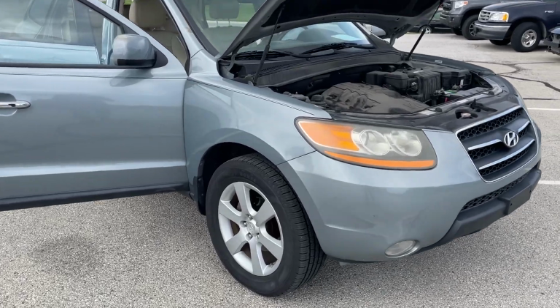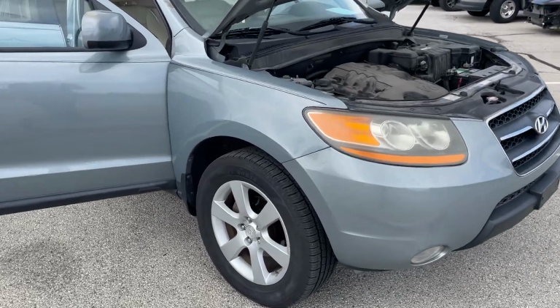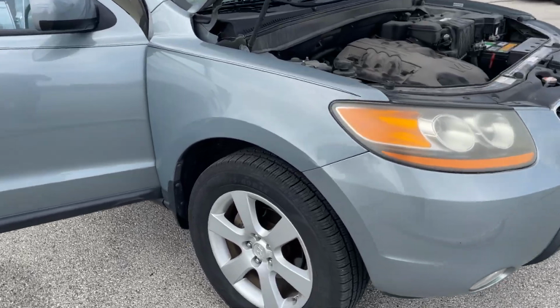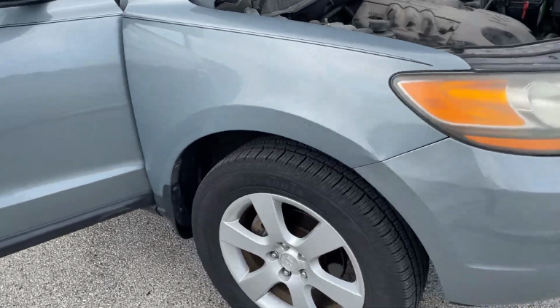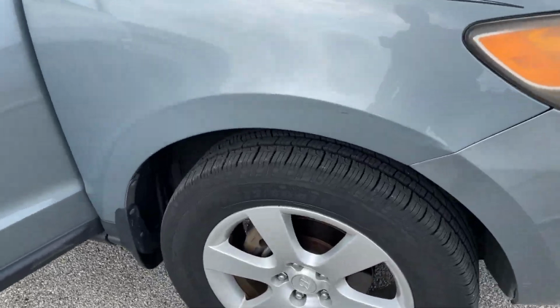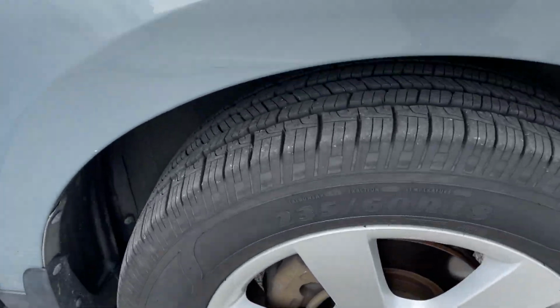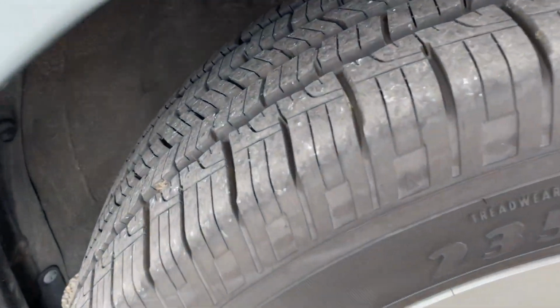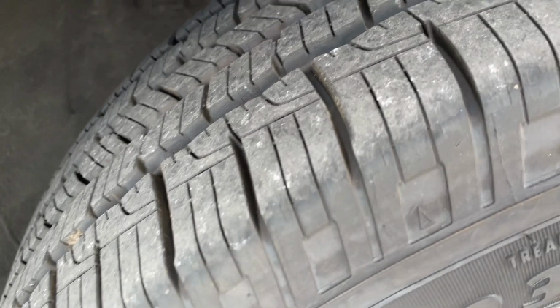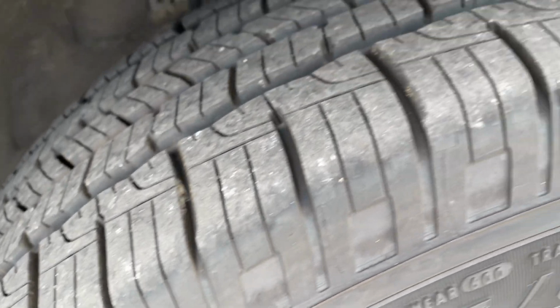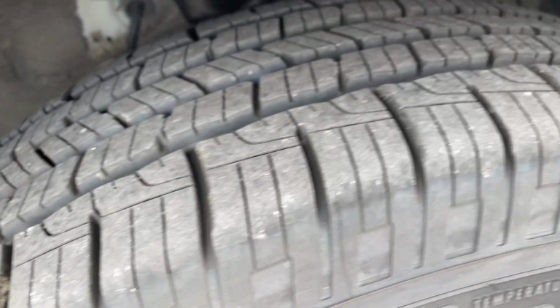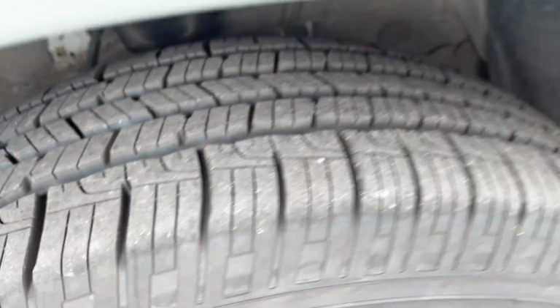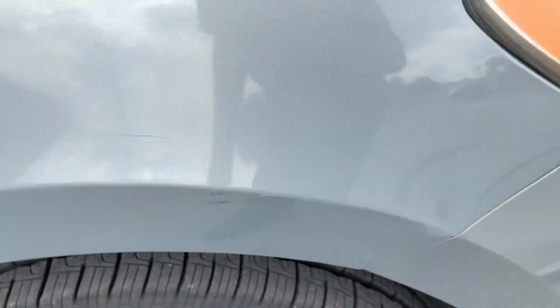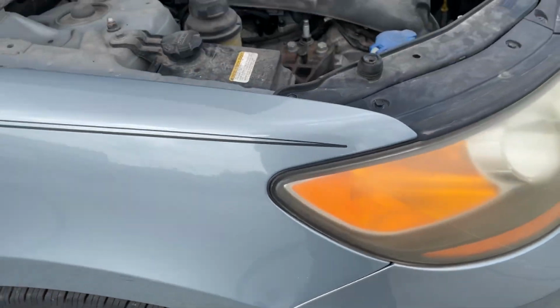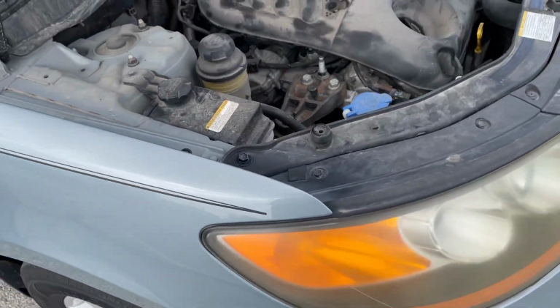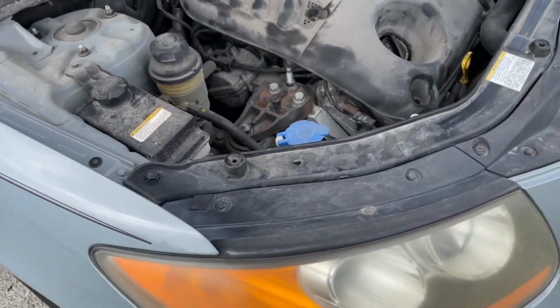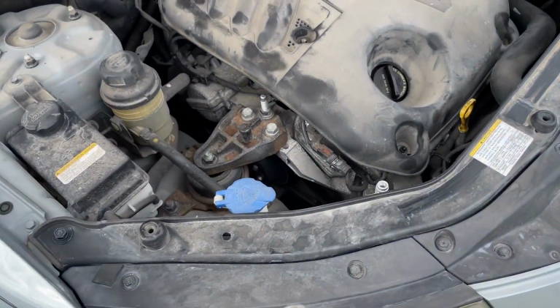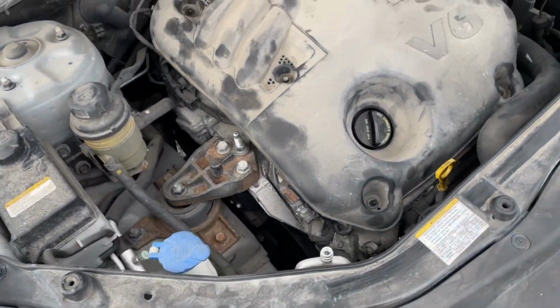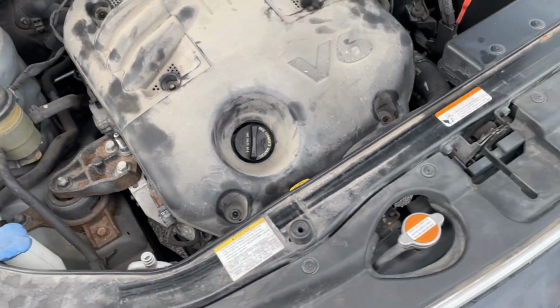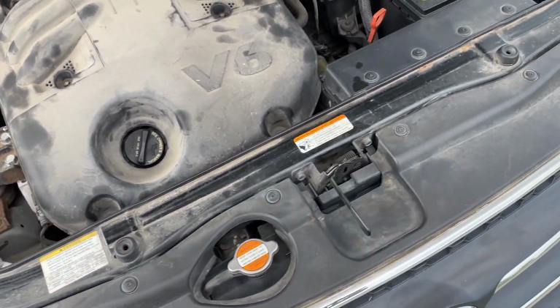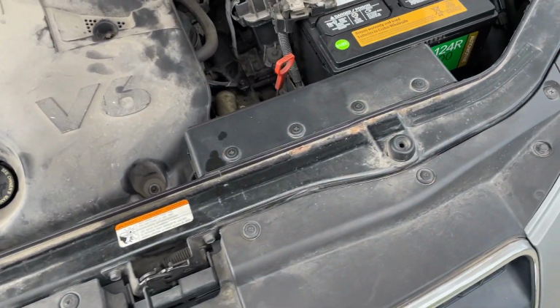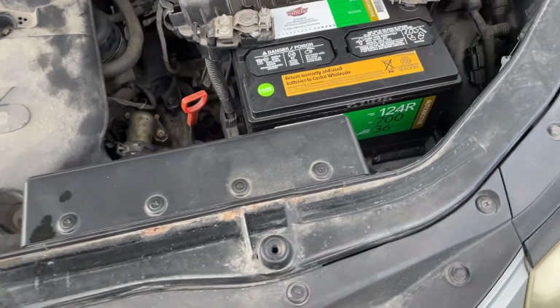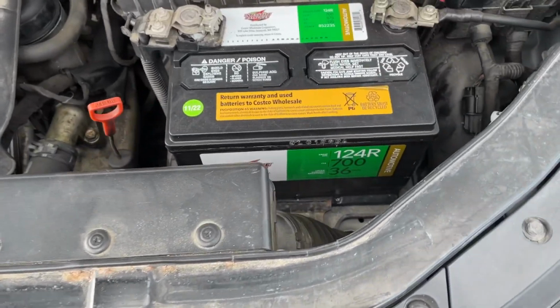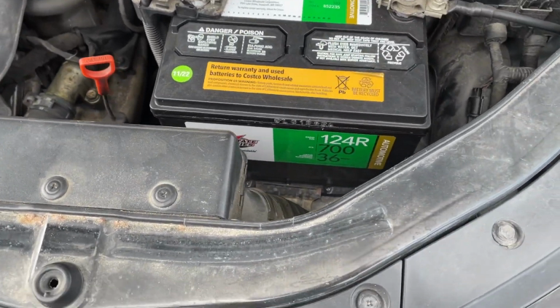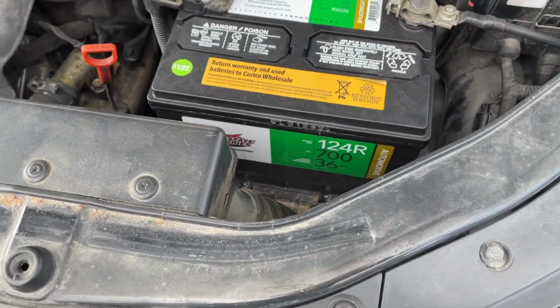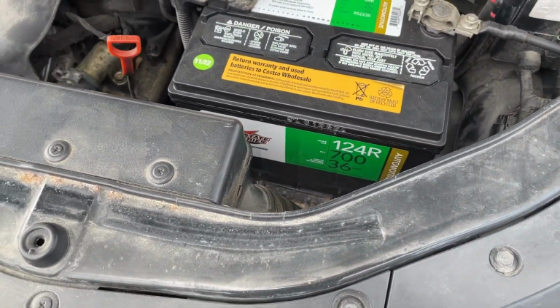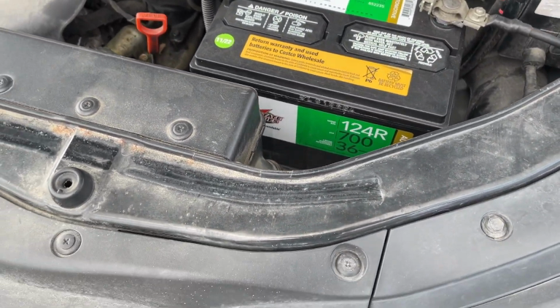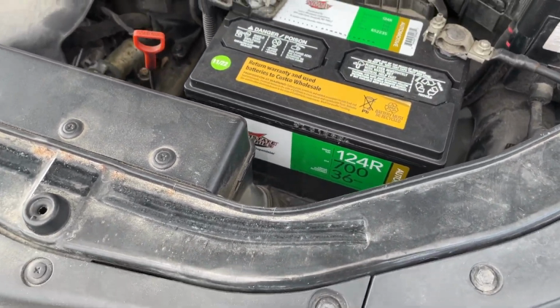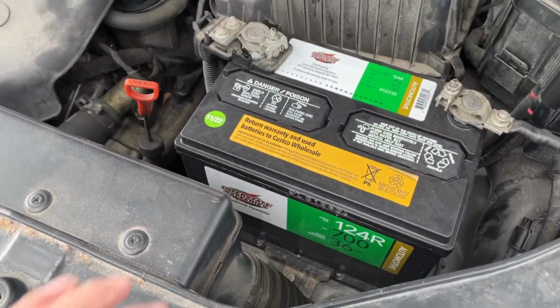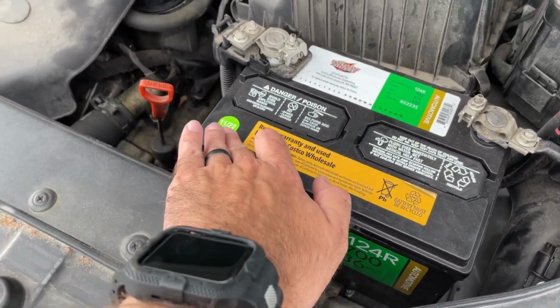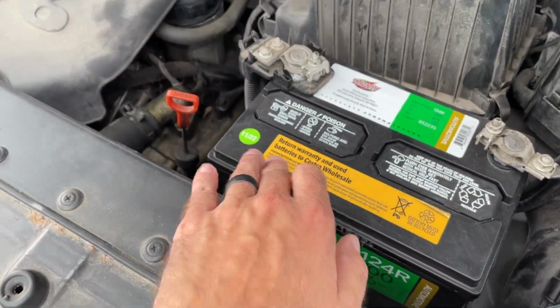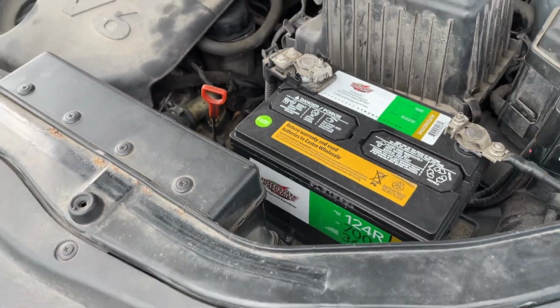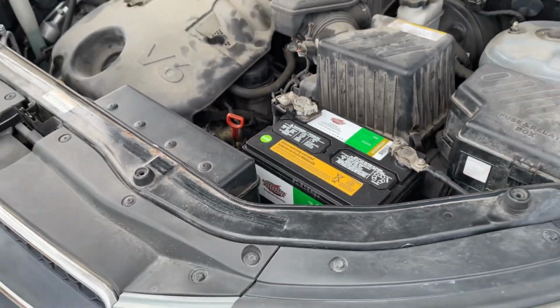2009 Hyundai Santa Fe Limited. Great tires all the way around, runs and drives great, no issues. There's a brand new battery on there — about a year old, November of 2022.